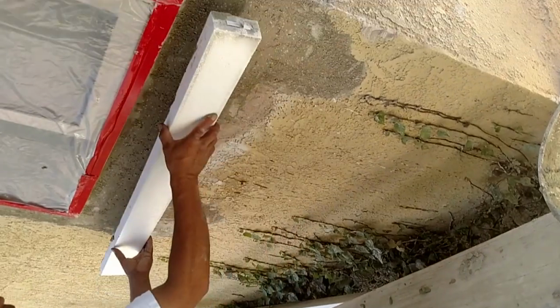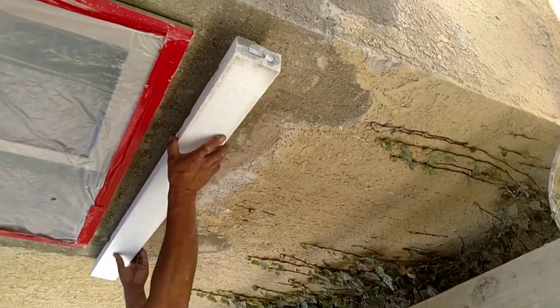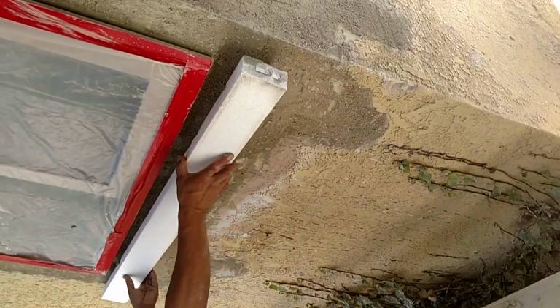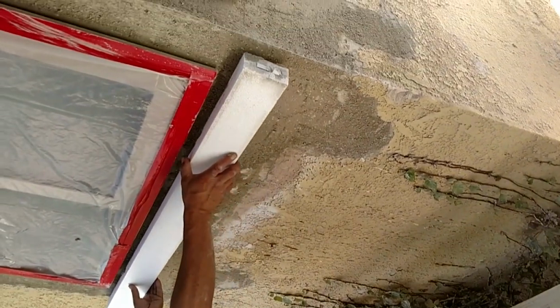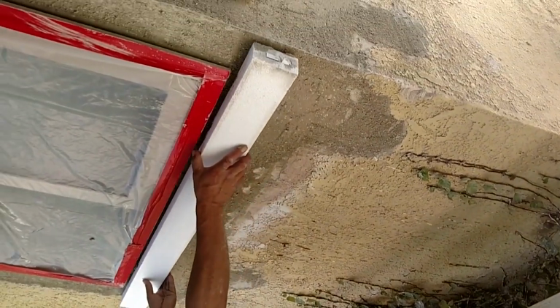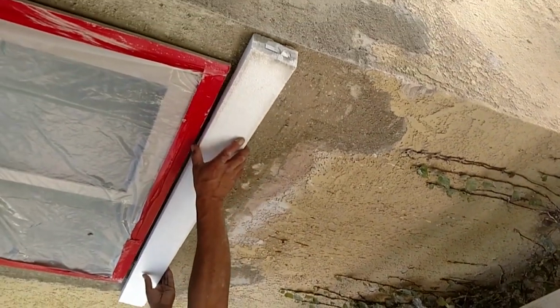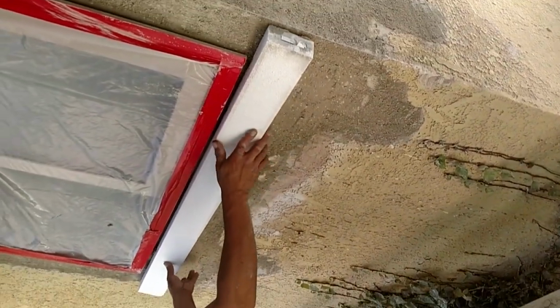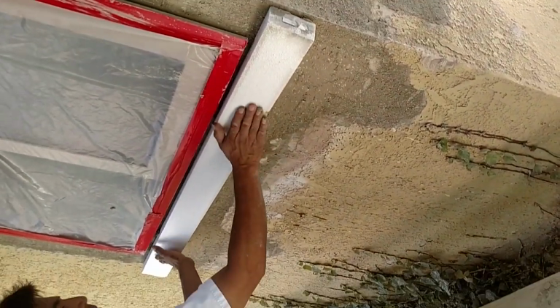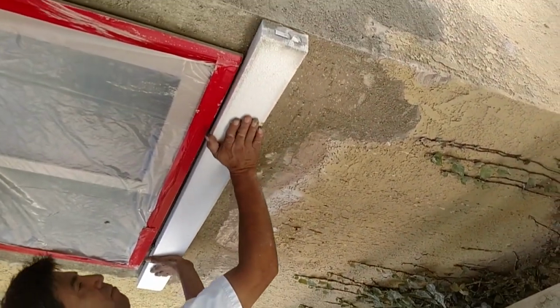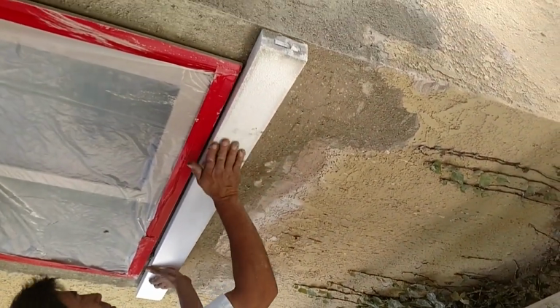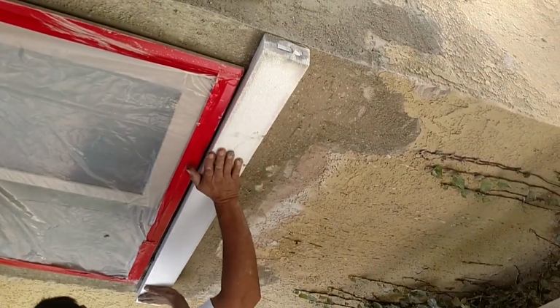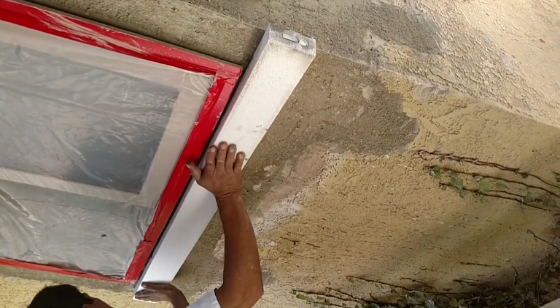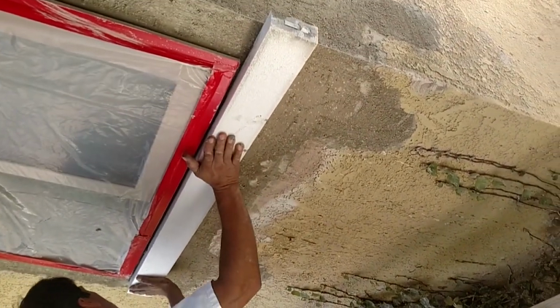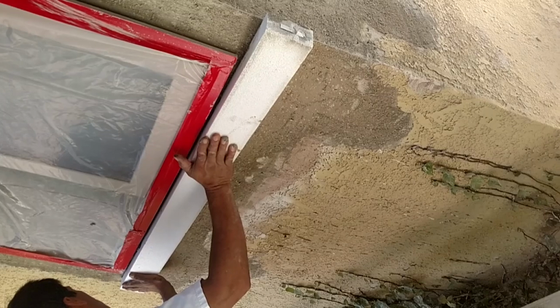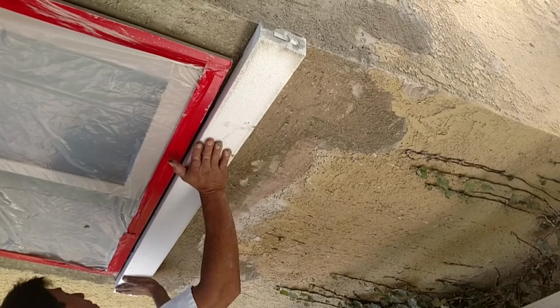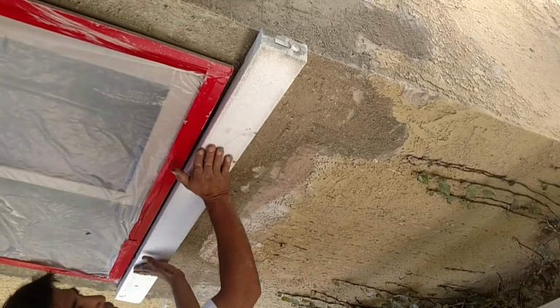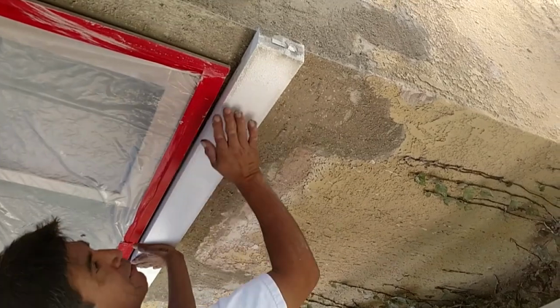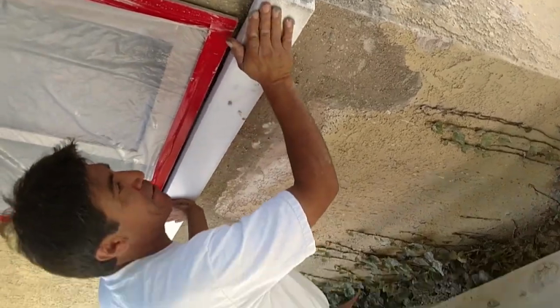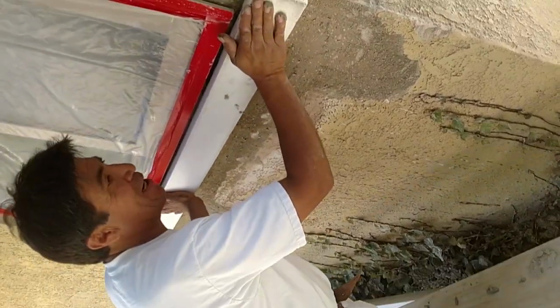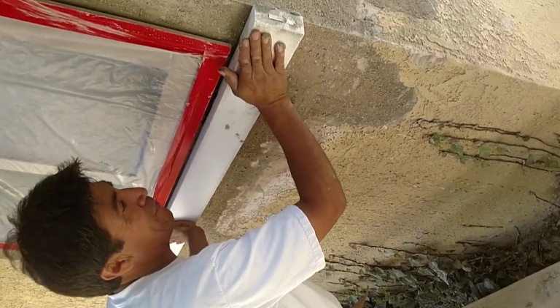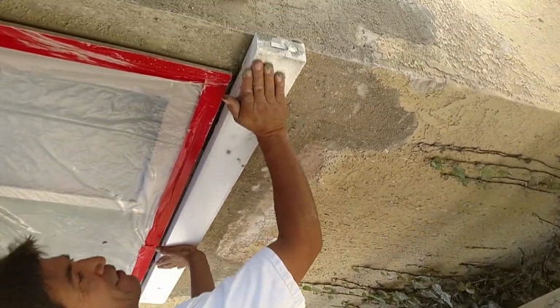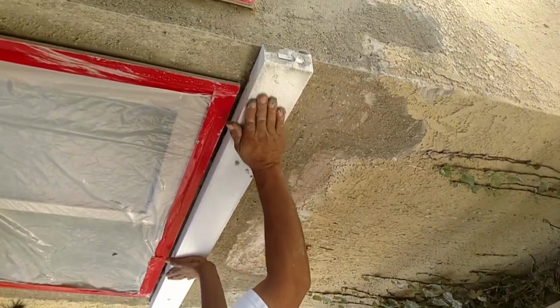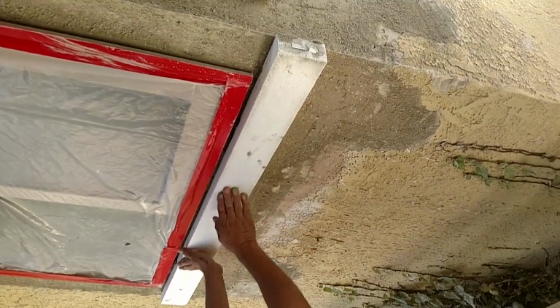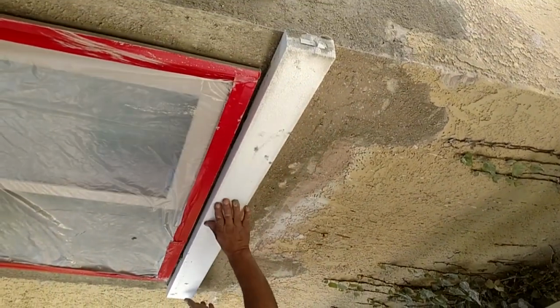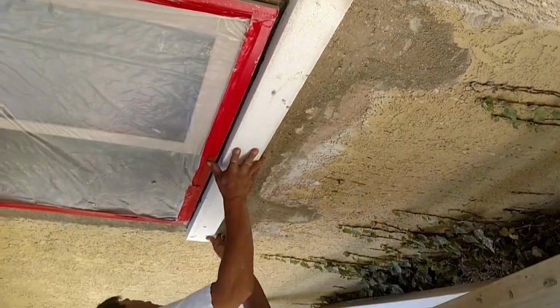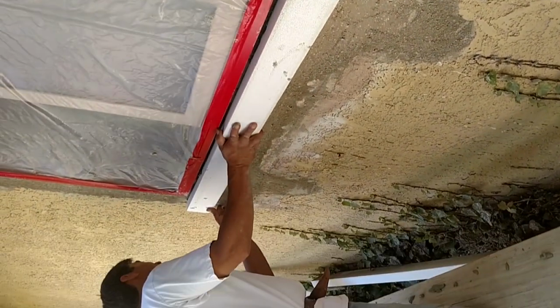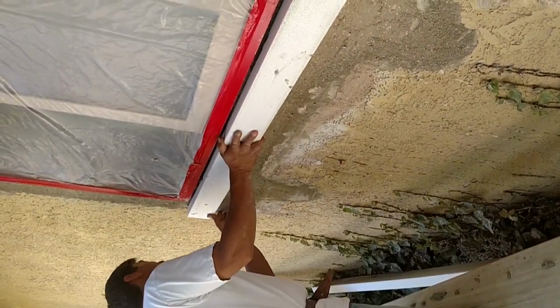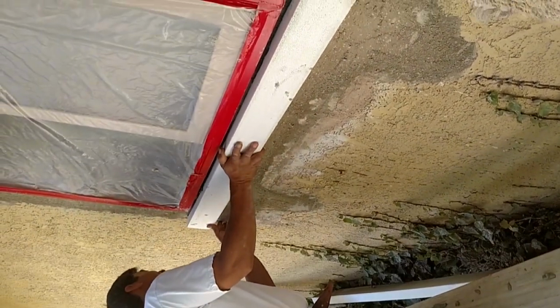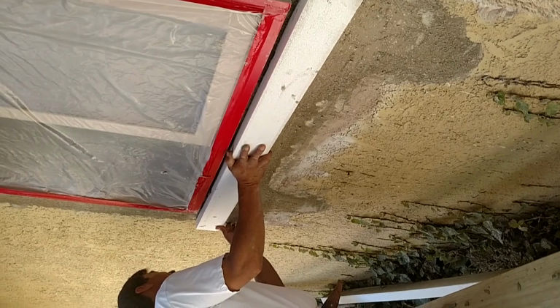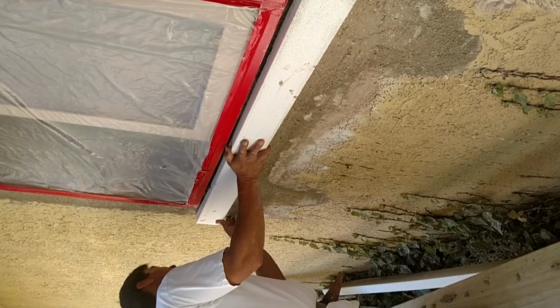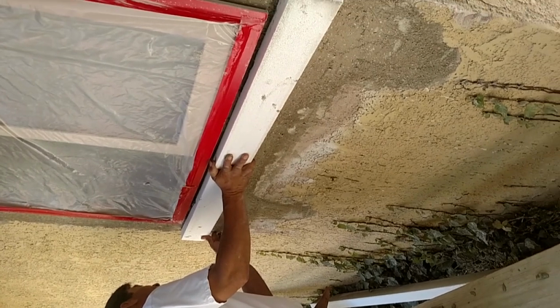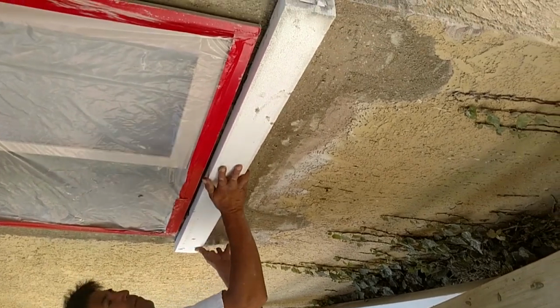Now we're going to put this on and fit the rest of the pieces. You want to make sure you slide it back and forth to get a good bite and make sure it's set.